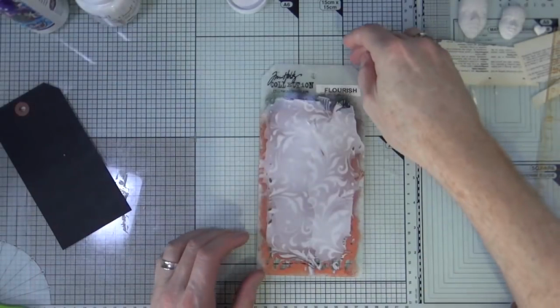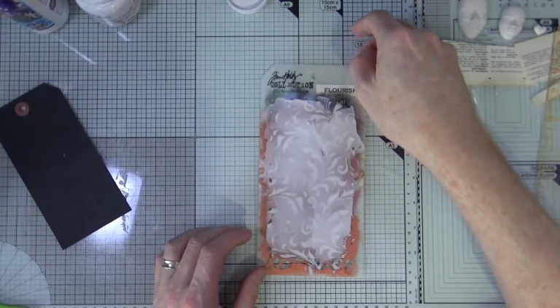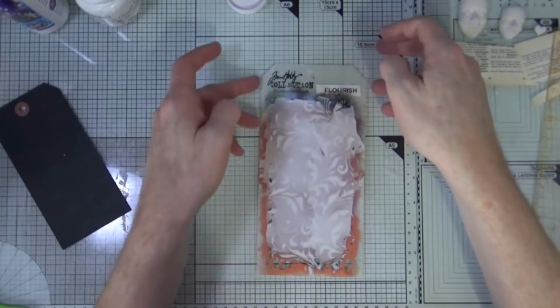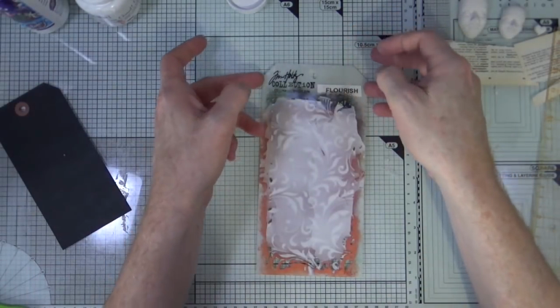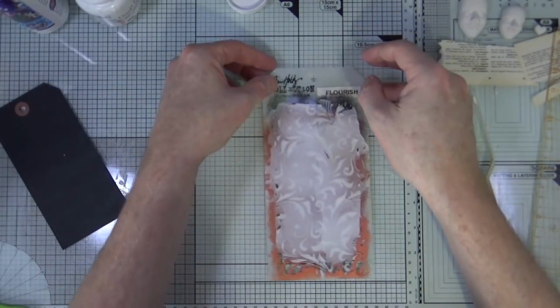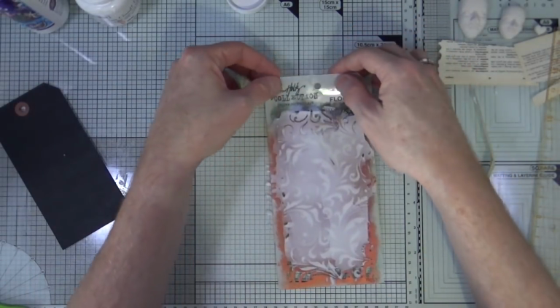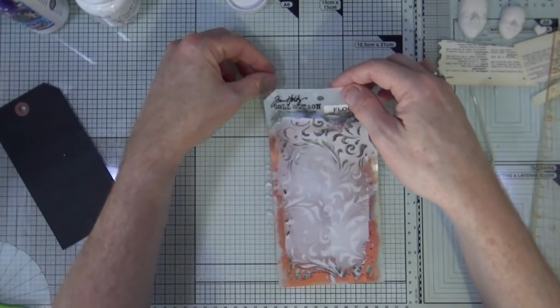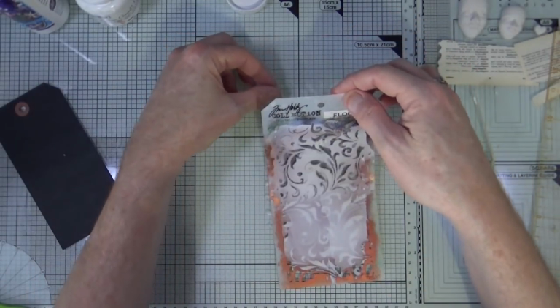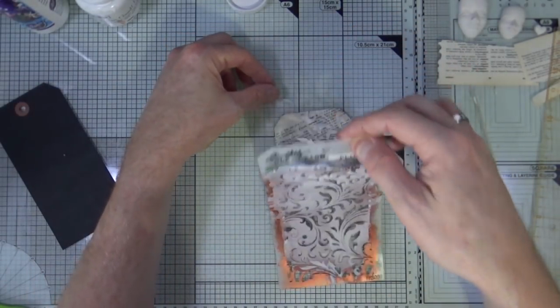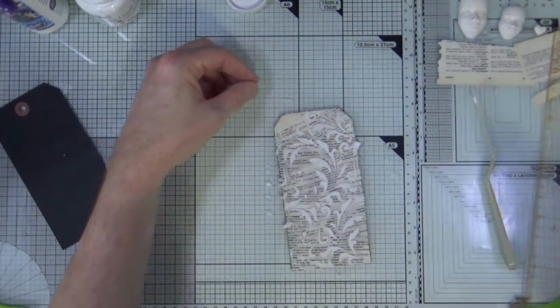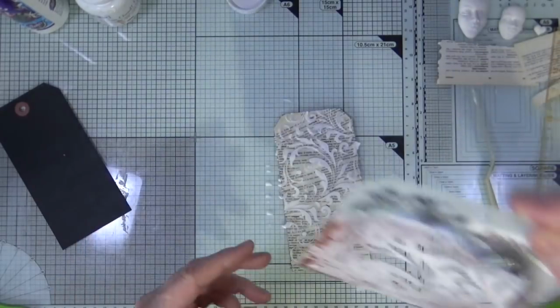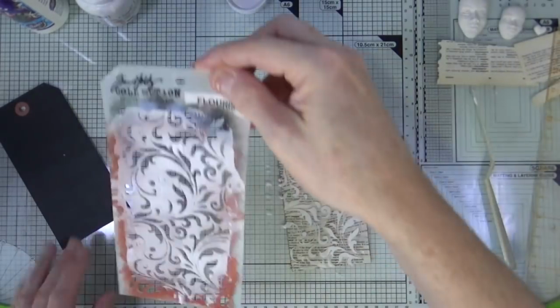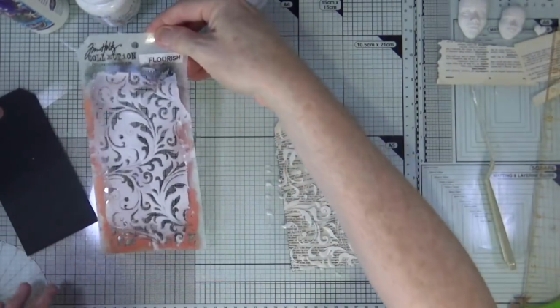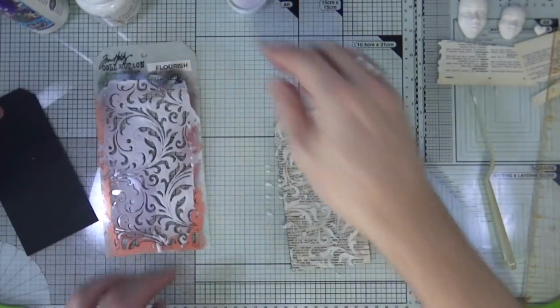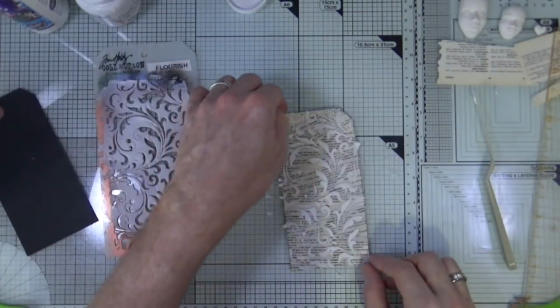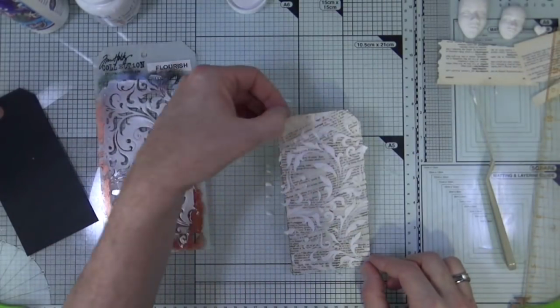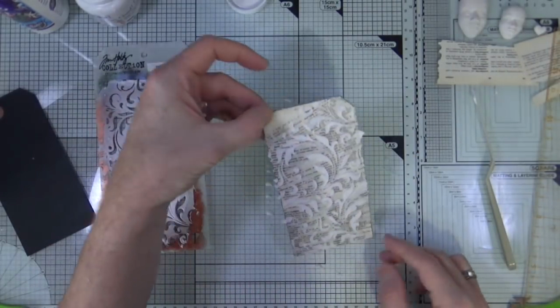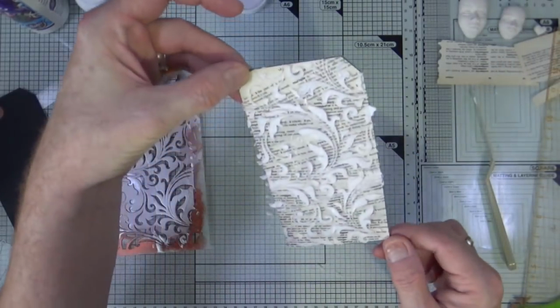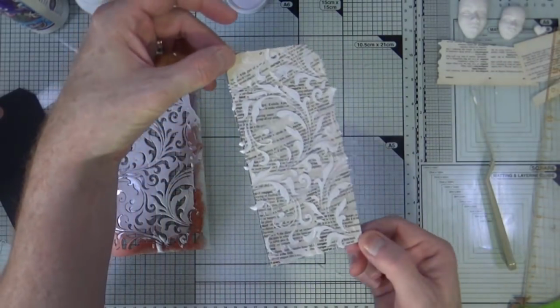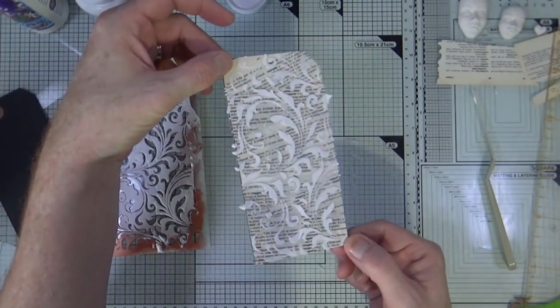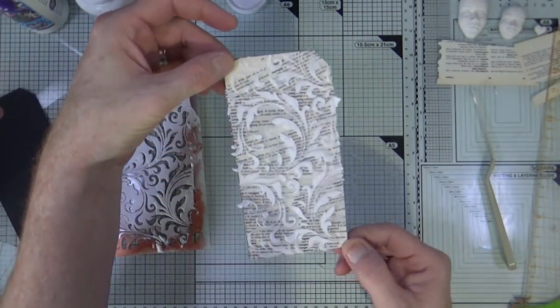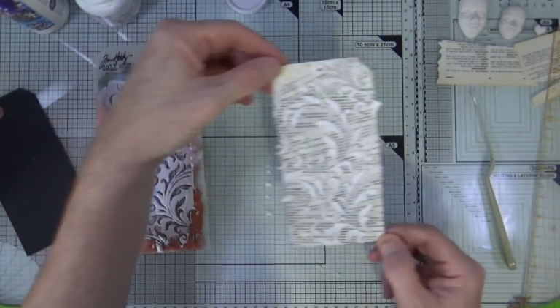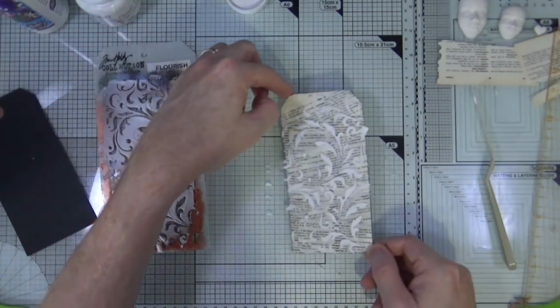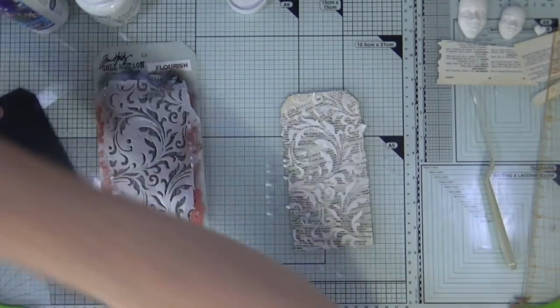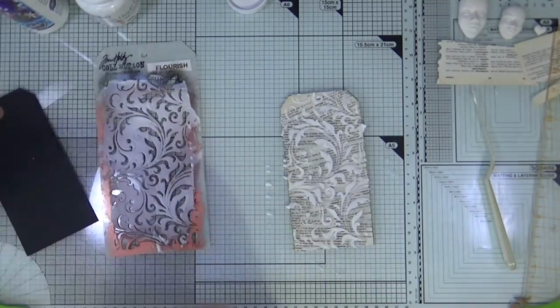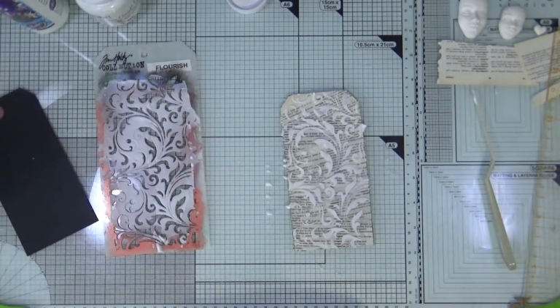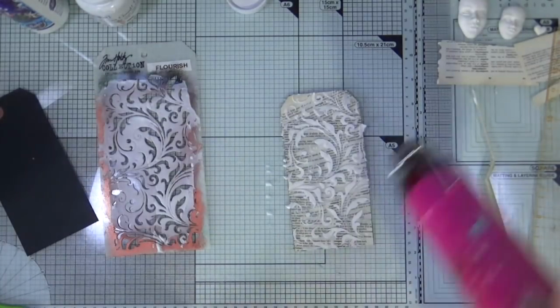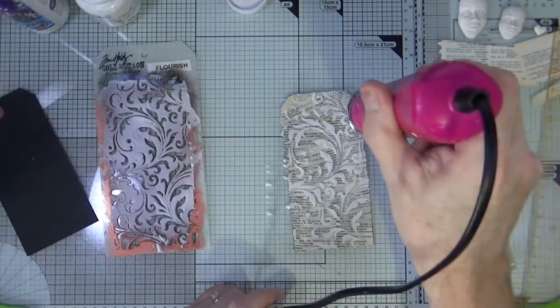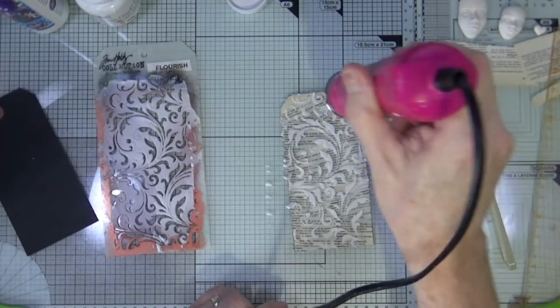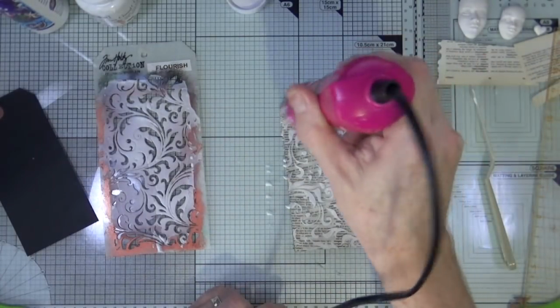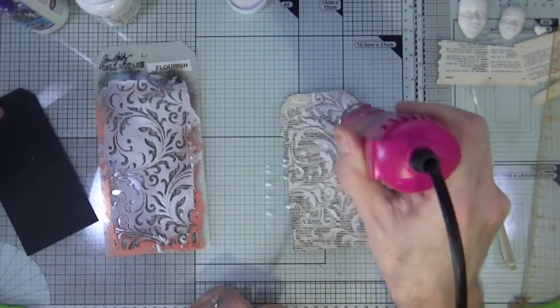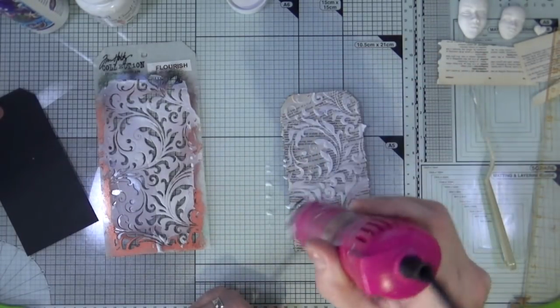I'm going to very carefully remove the stencil so as not to disturb any of the modeling paste, drop the stencil to one side, then bring up the heat gun and give it a little dry before I move on to wash the stencil.